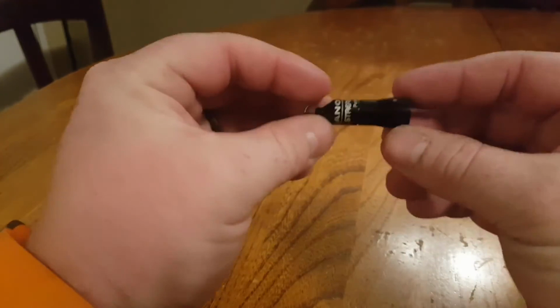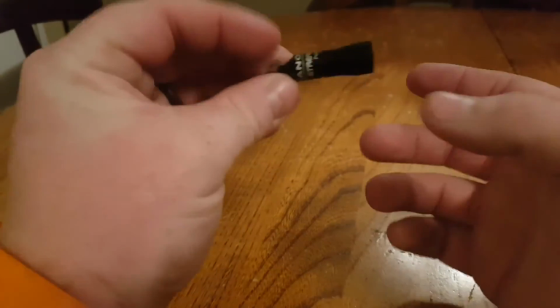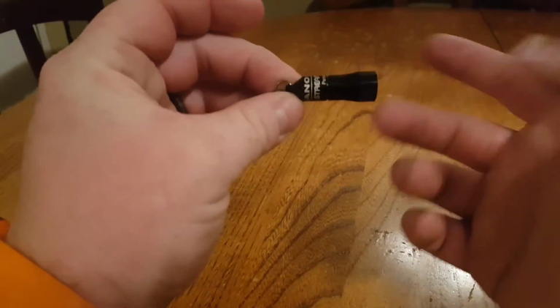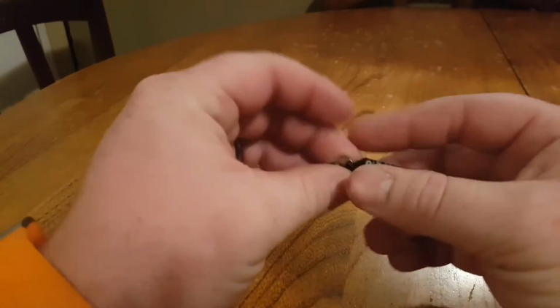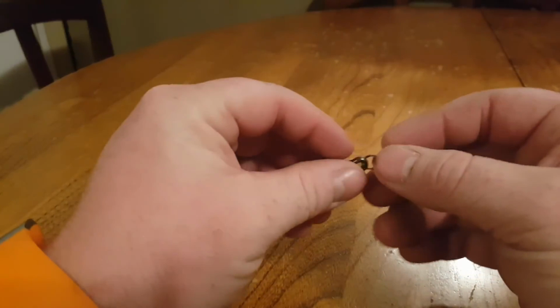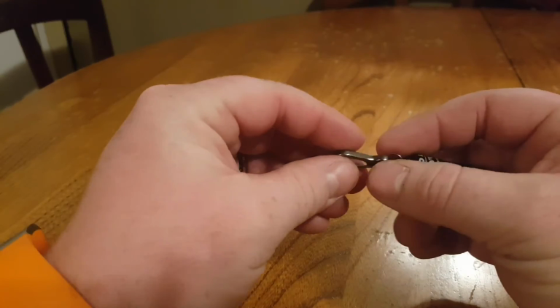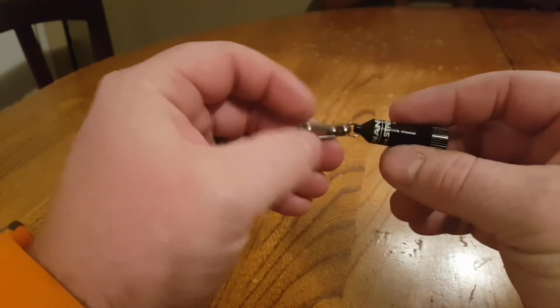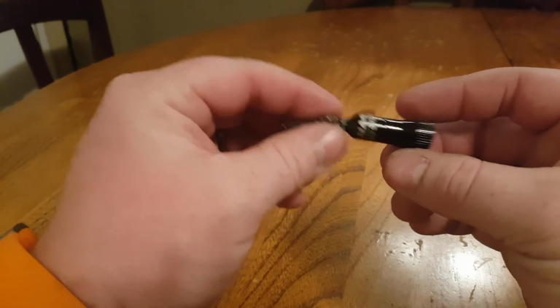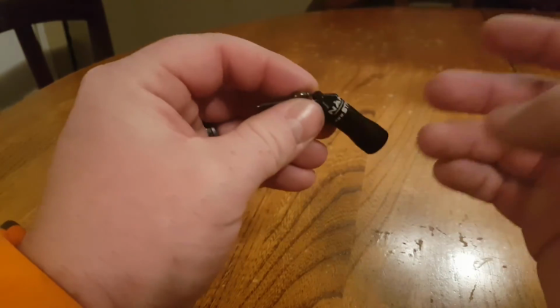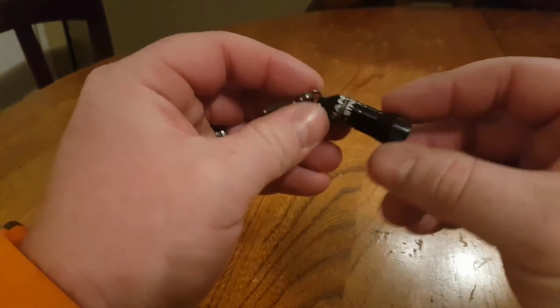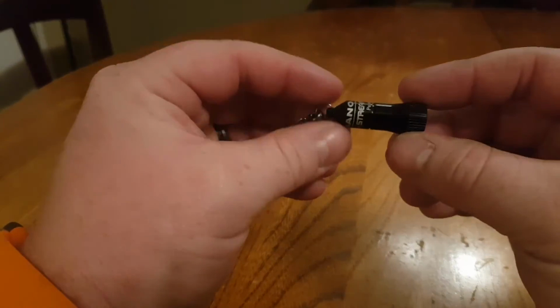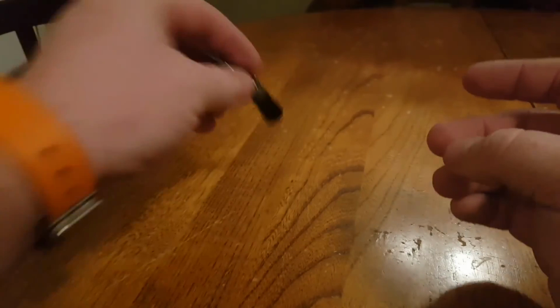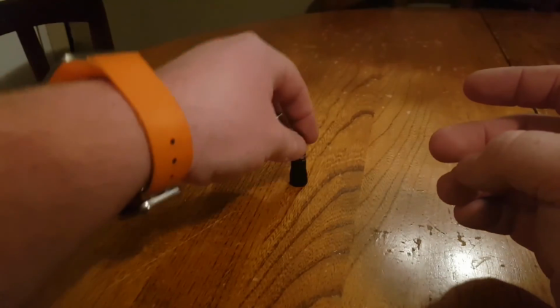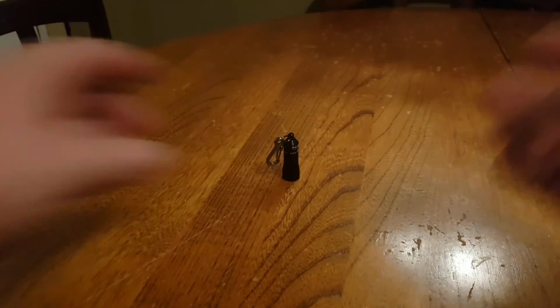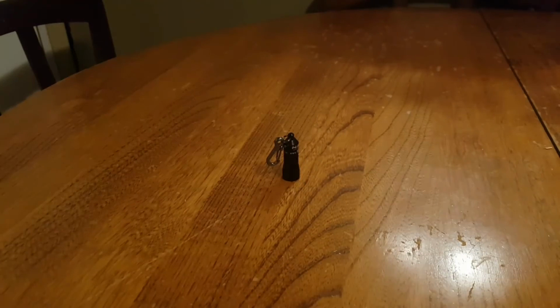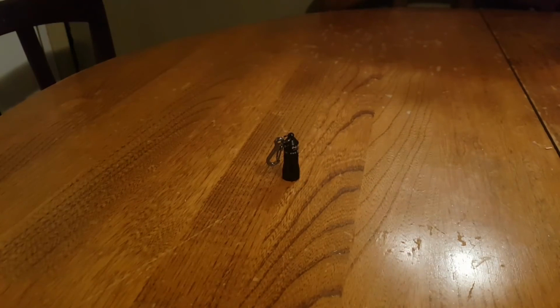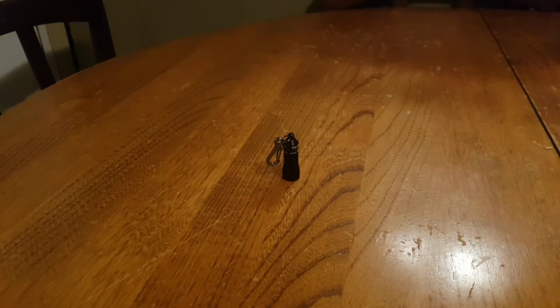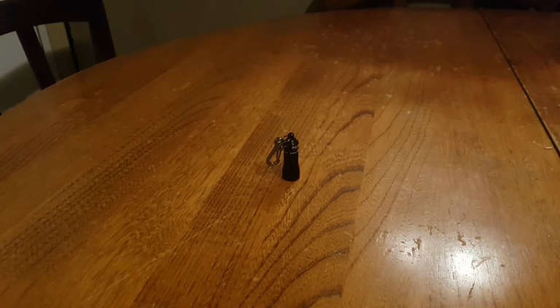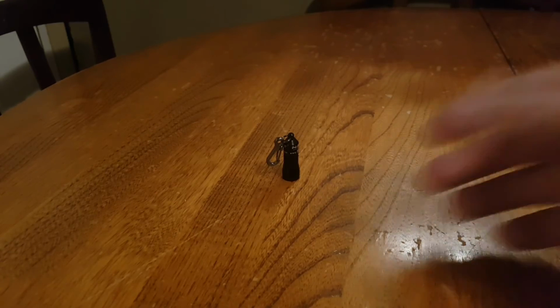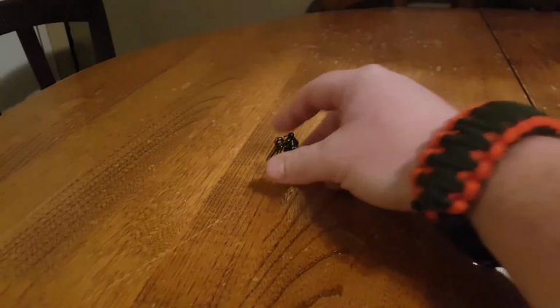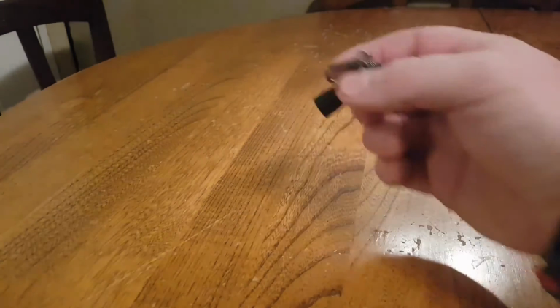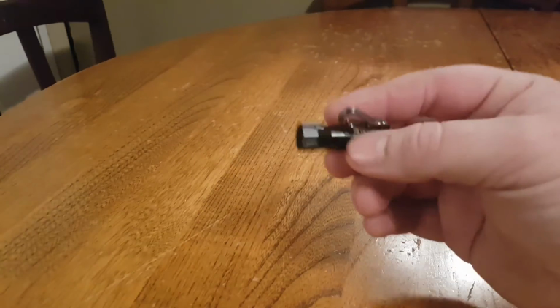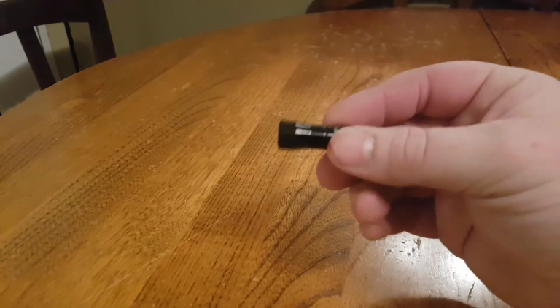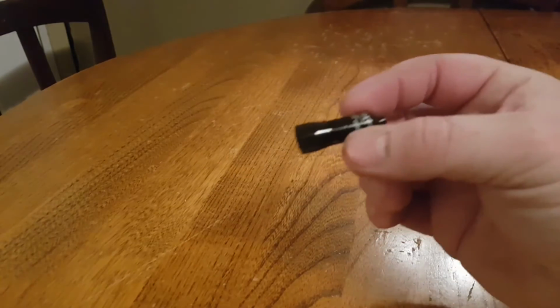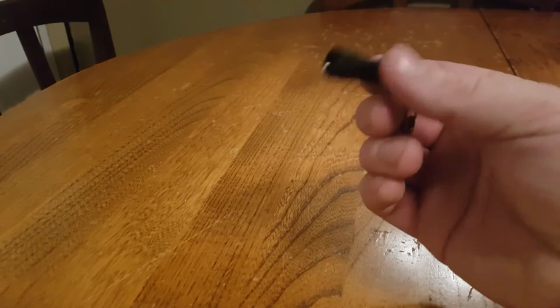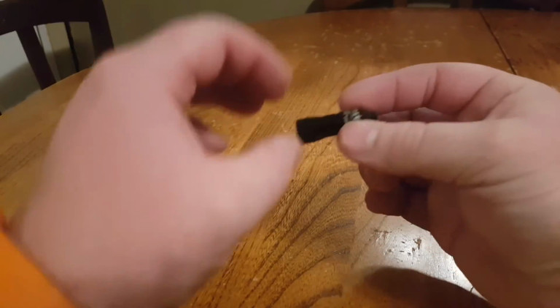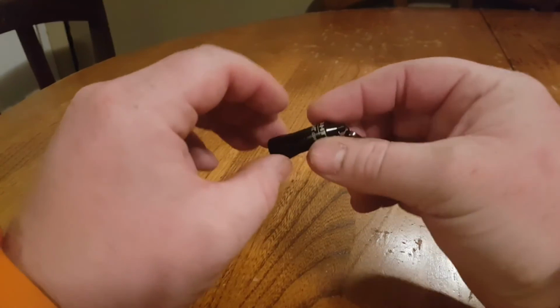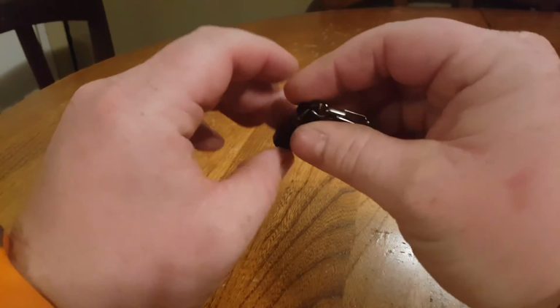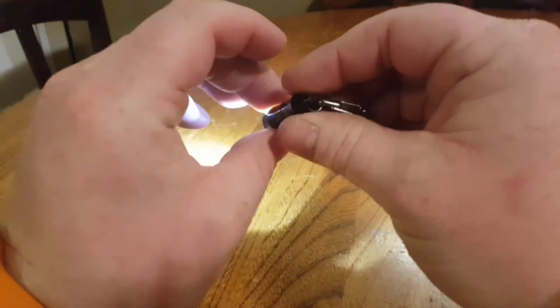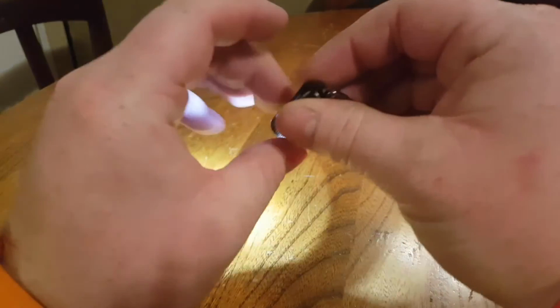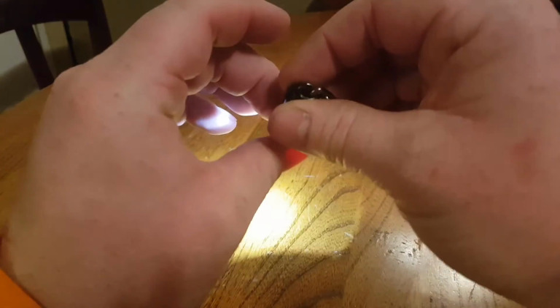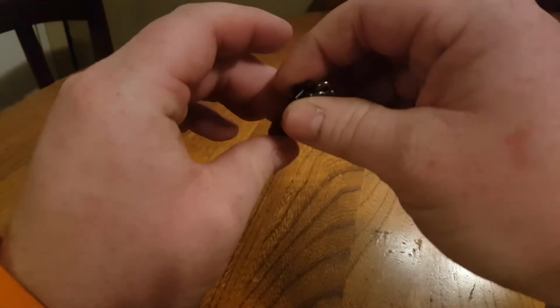It's great for an Altoids tin-type setup, great for a backup, and I could even see someone using this just as their go-to flashlight on their keys.